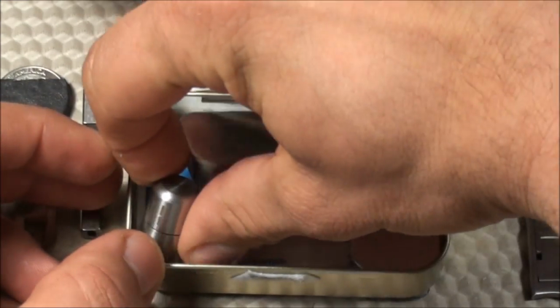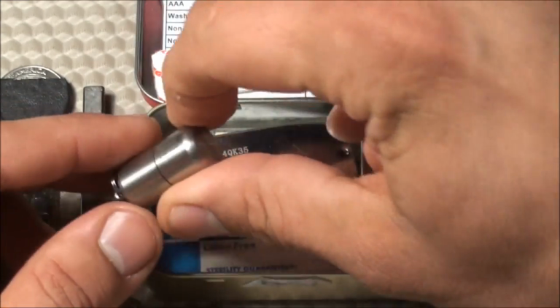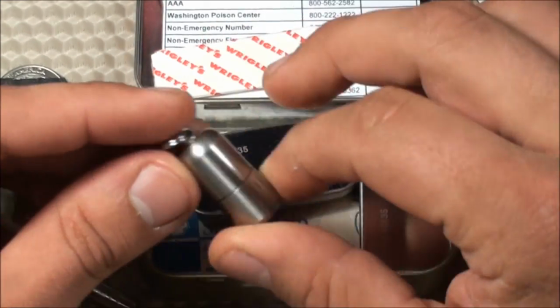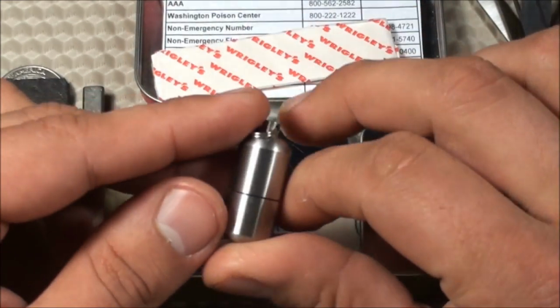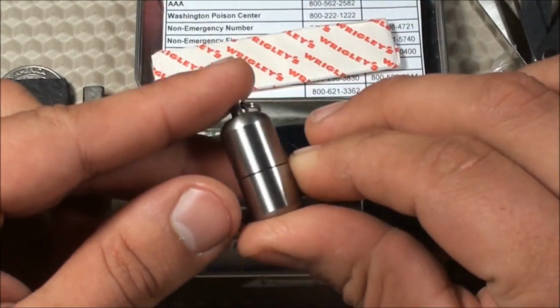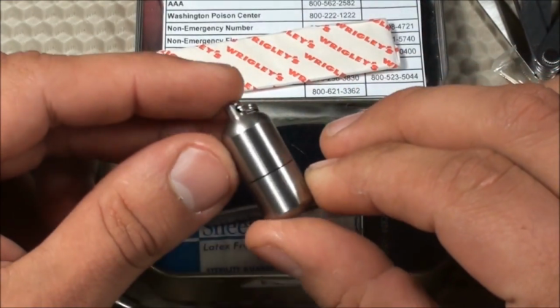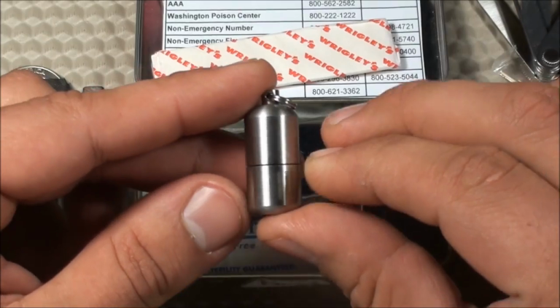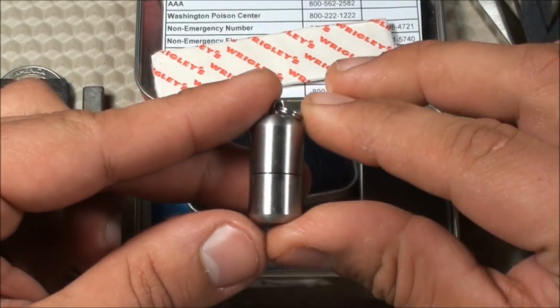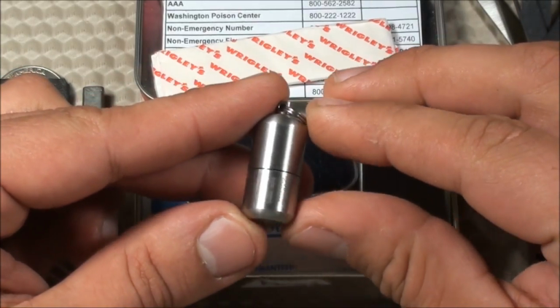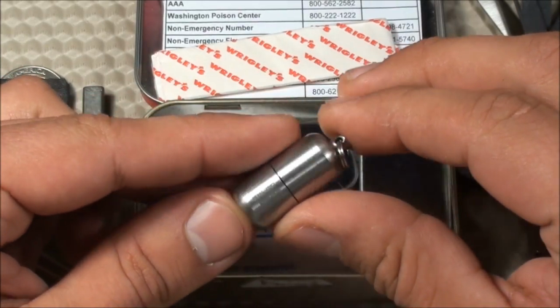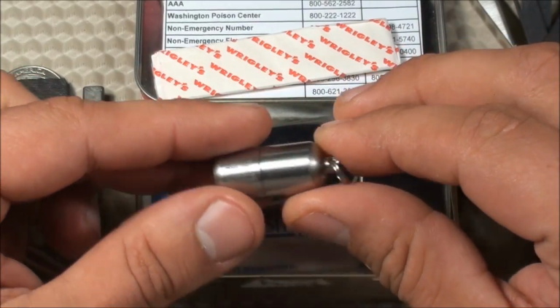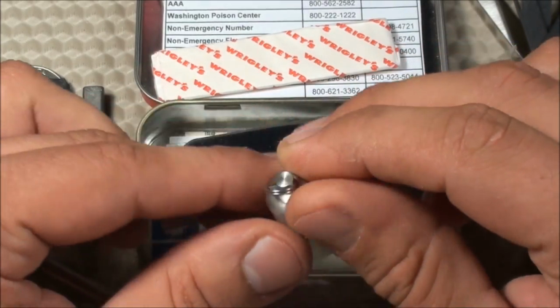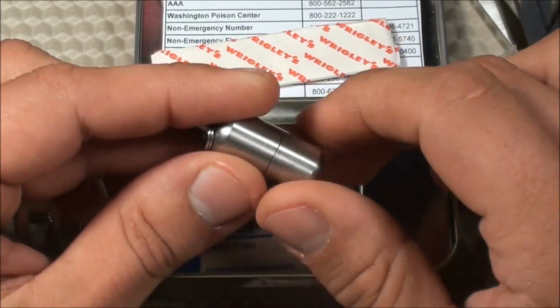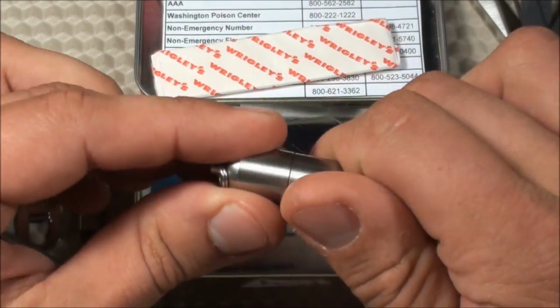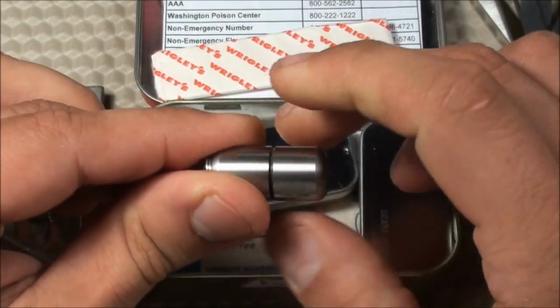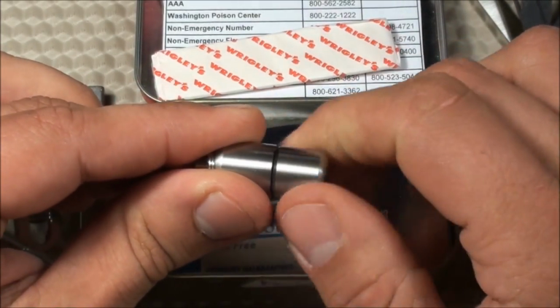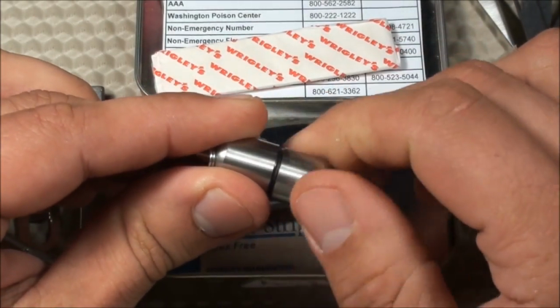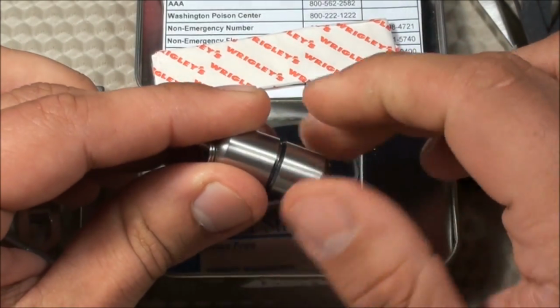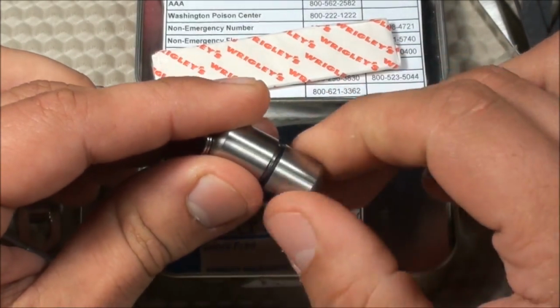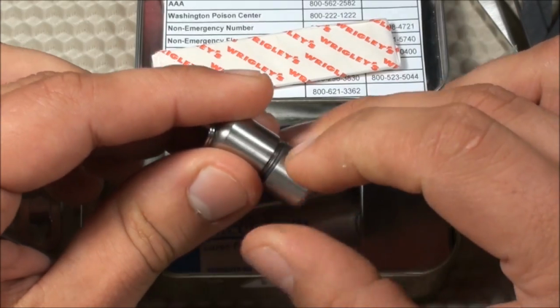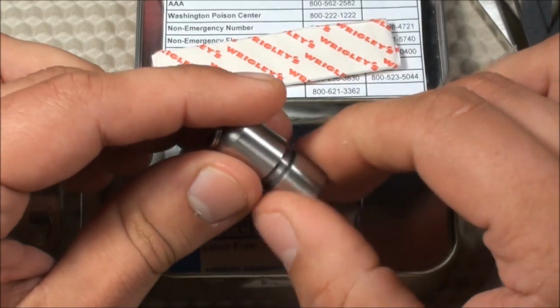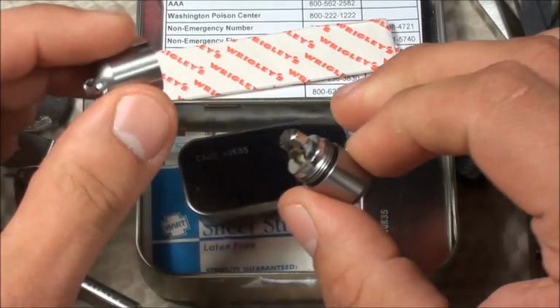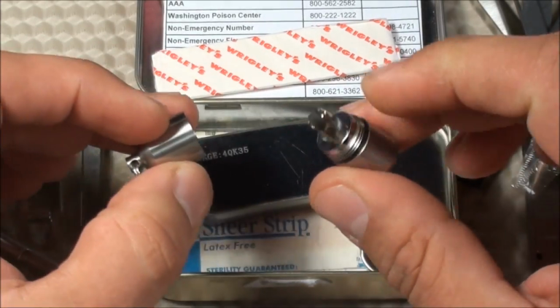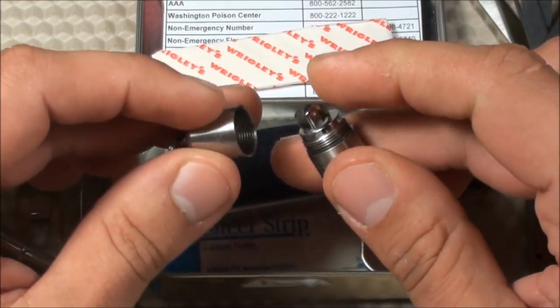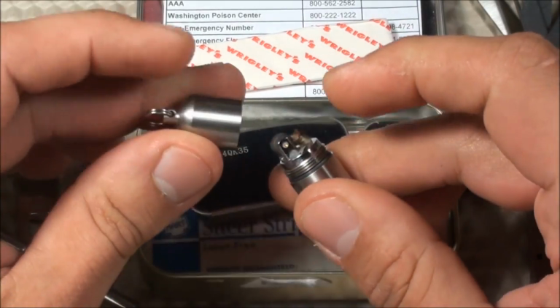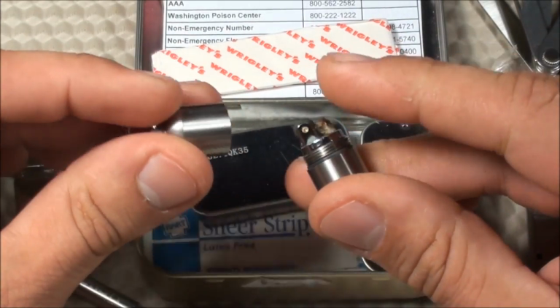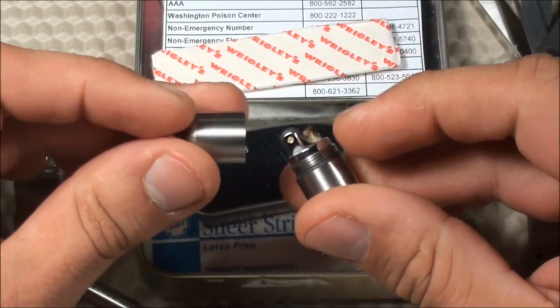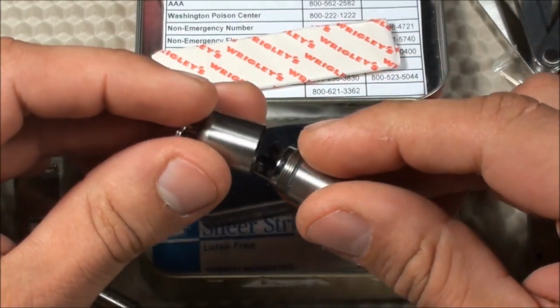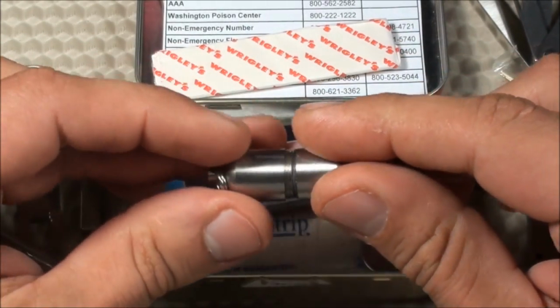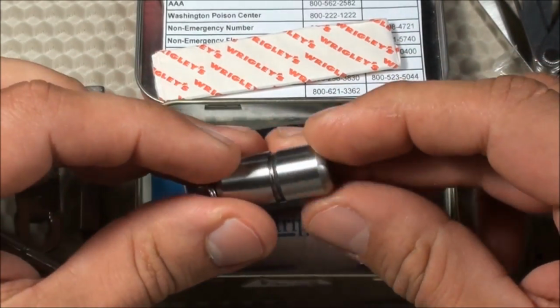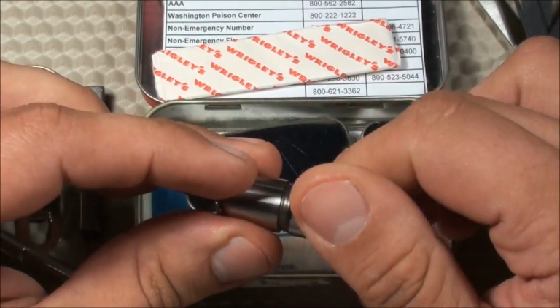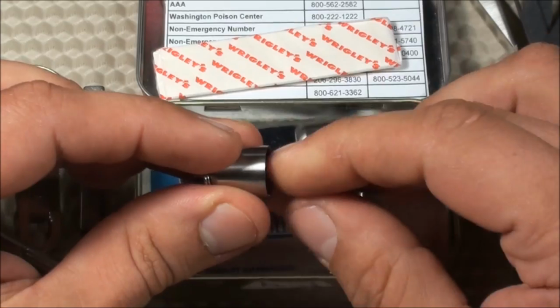This is a little lighter — the Split Pea lighter, made by County Comm. It's a very cool, very small, lightweight, stainless steel portable lighter. Just a very nice one to have.